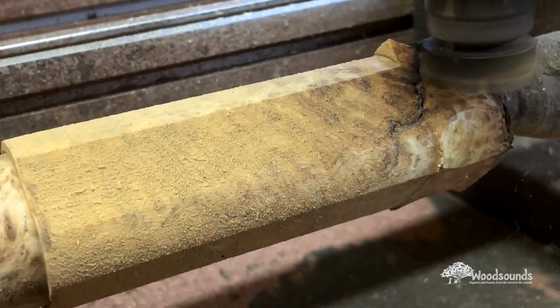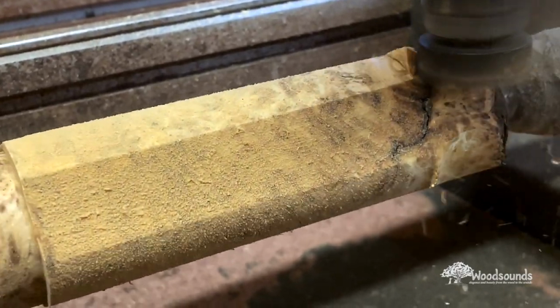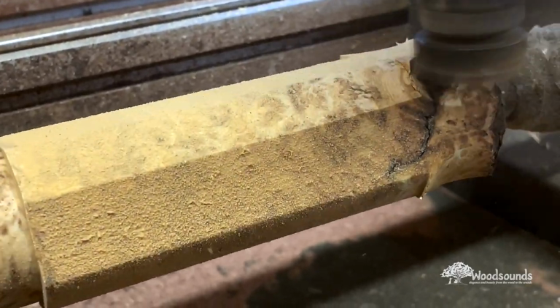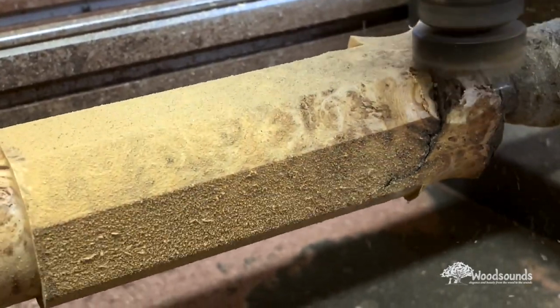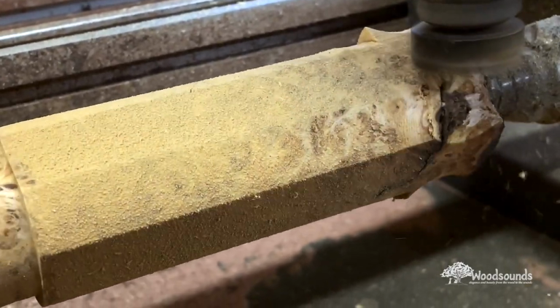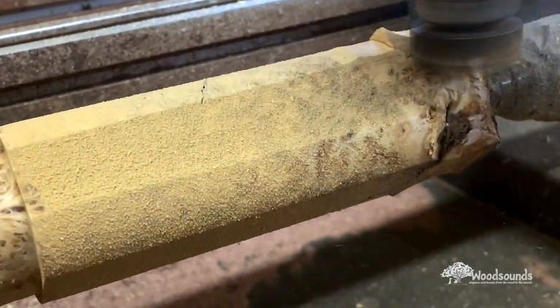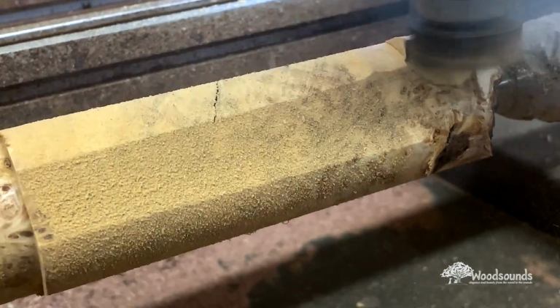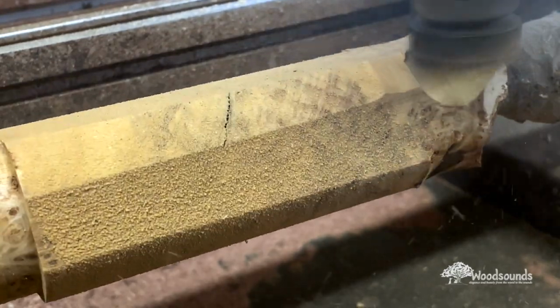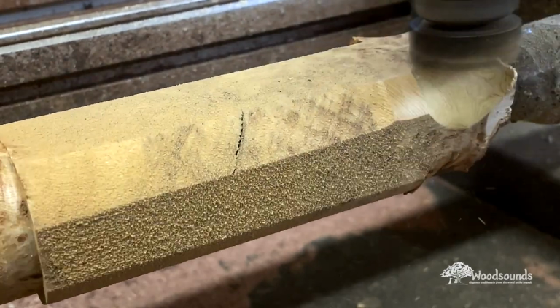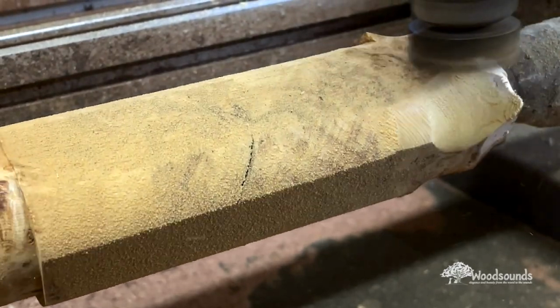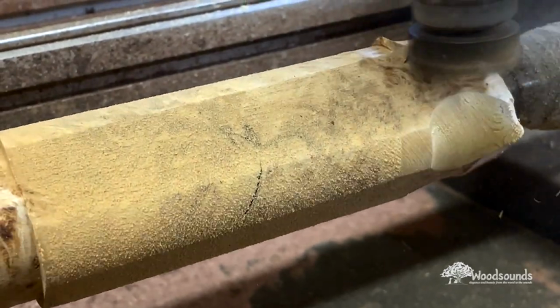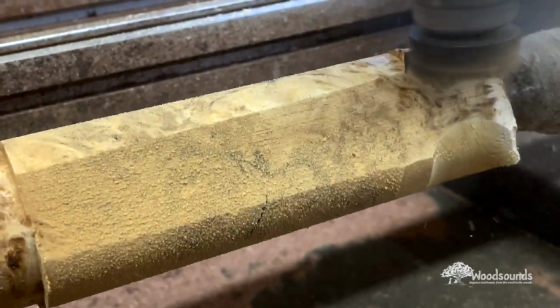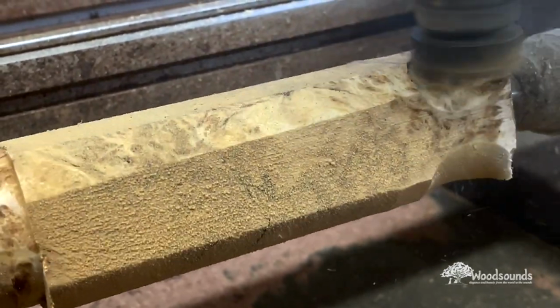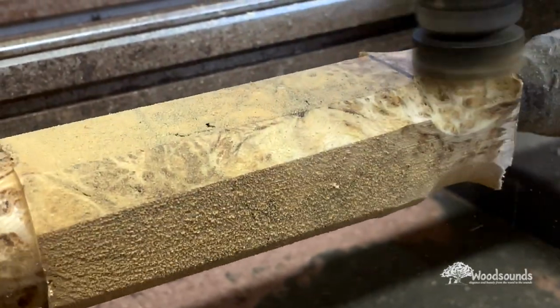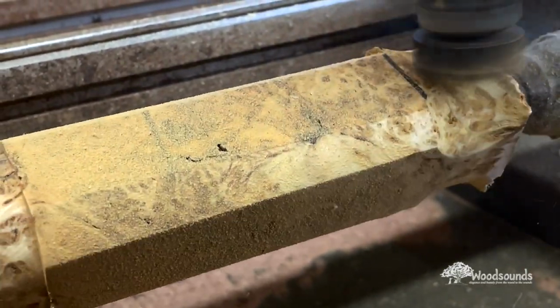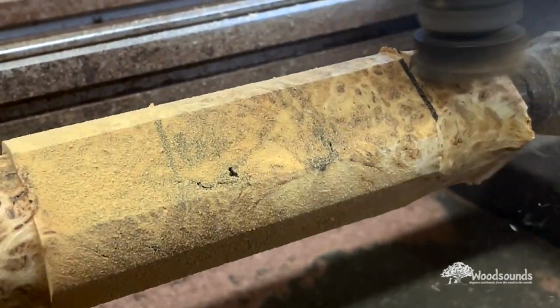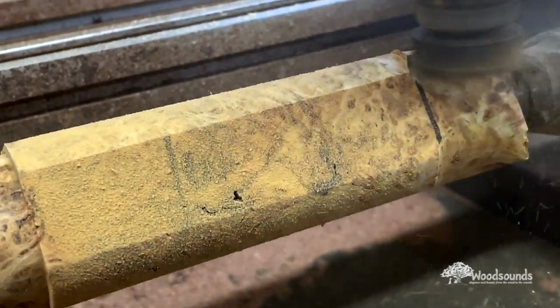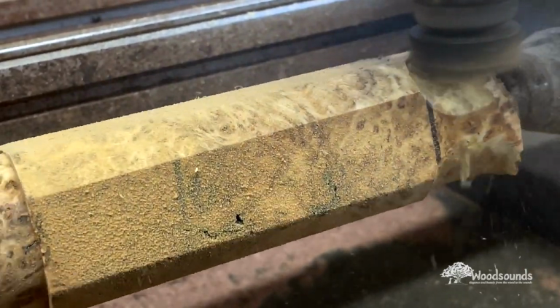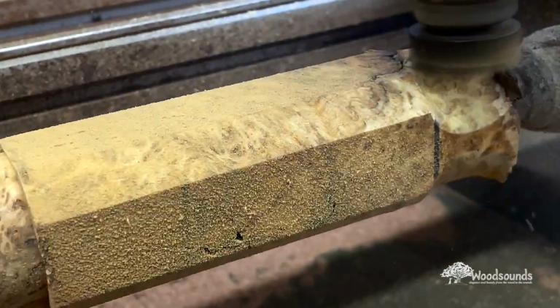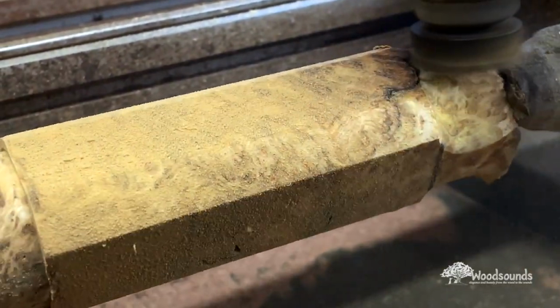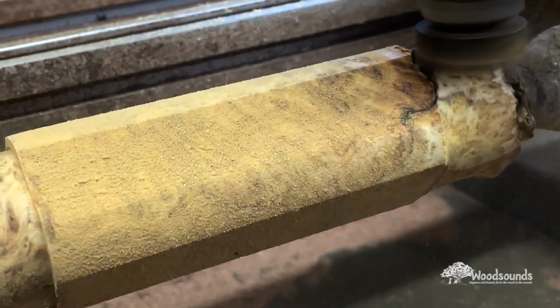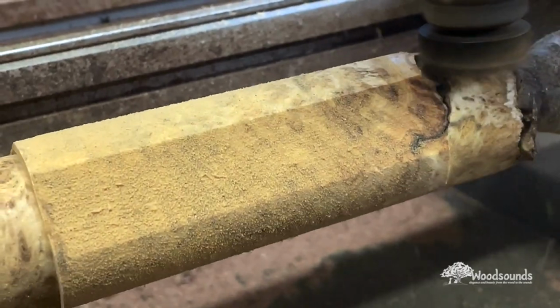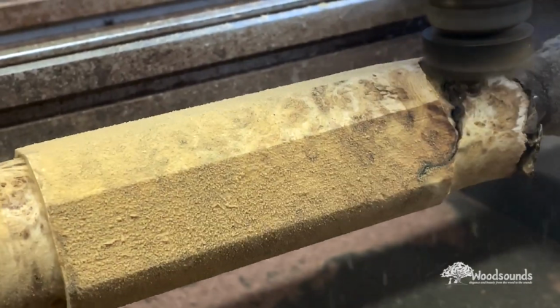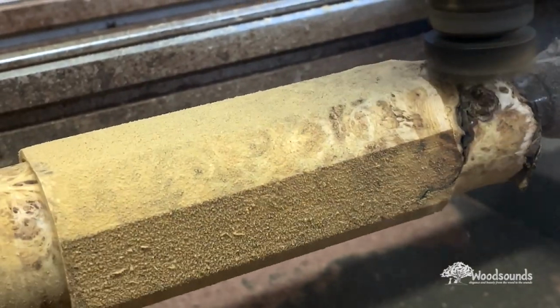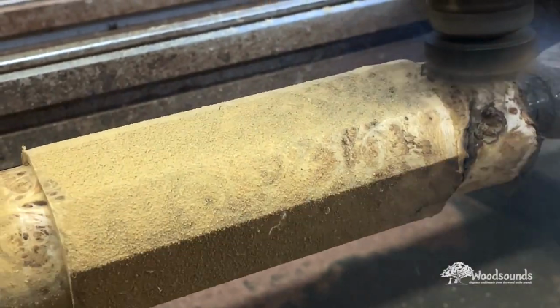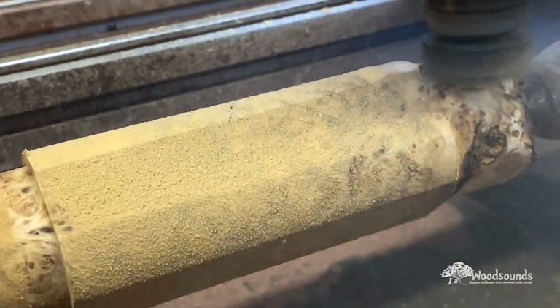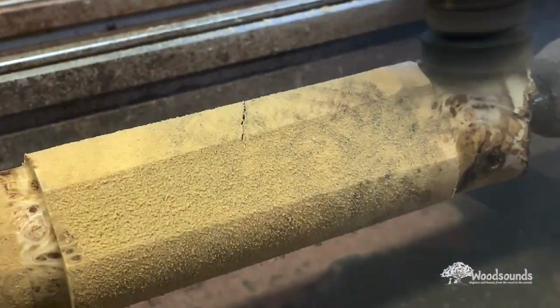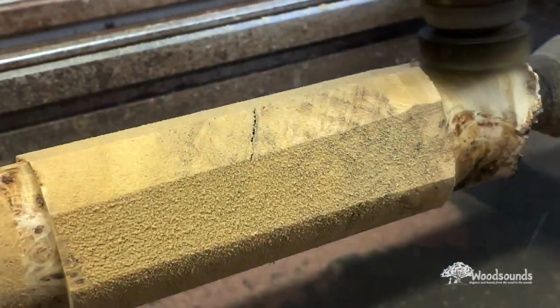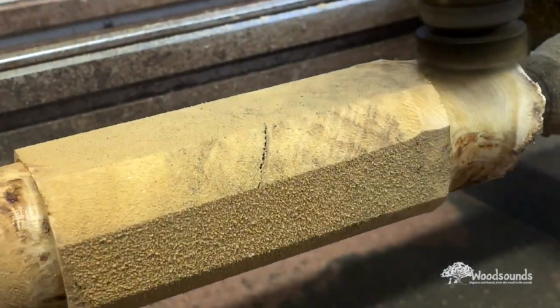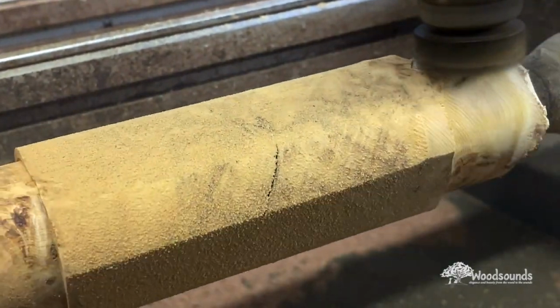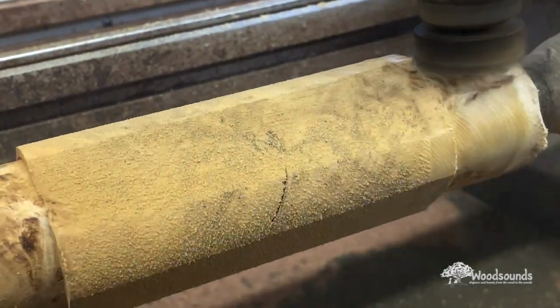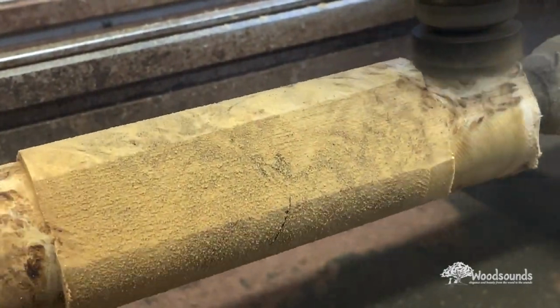Yellow cedar burl has always been one of my favorite woods — me too. It smells so good; the aroma is so poignant. And then that western red cedar comes in alongside it.